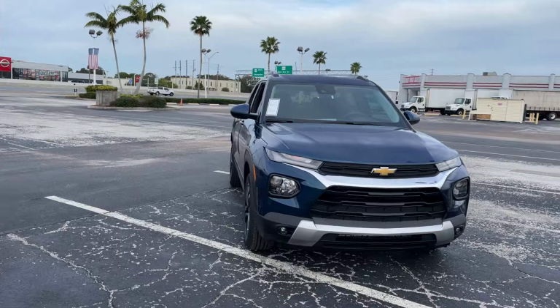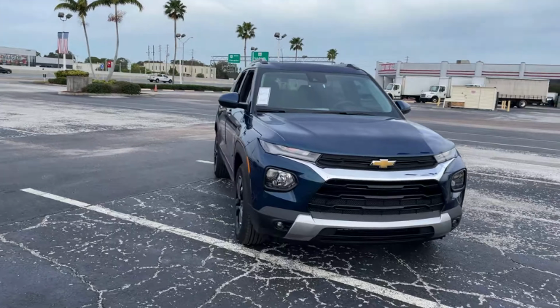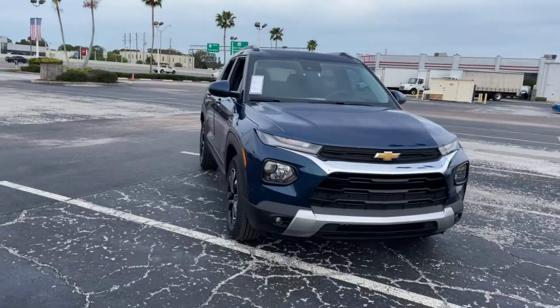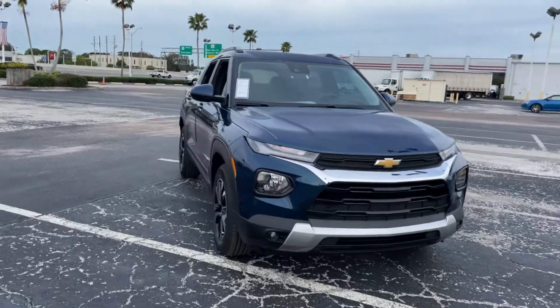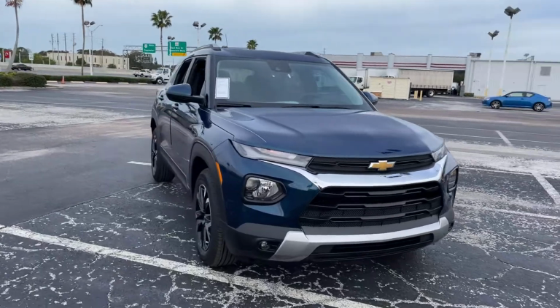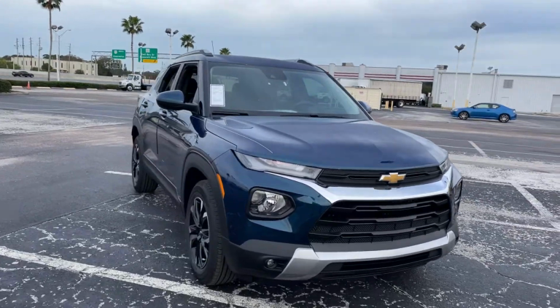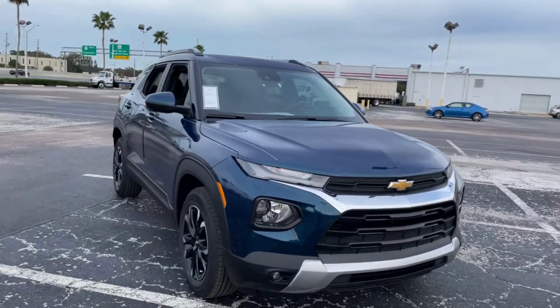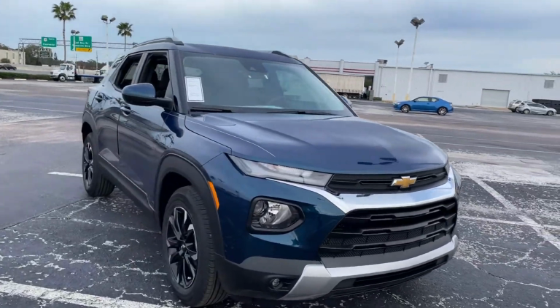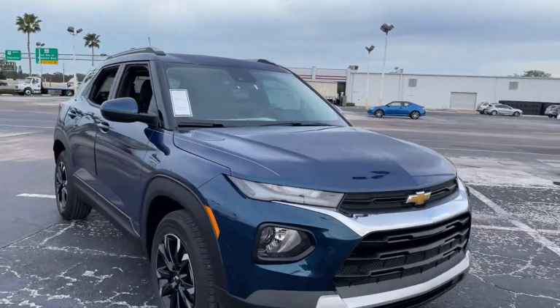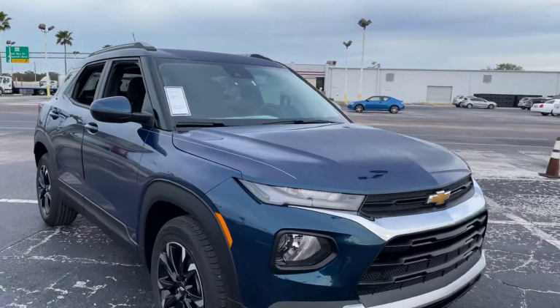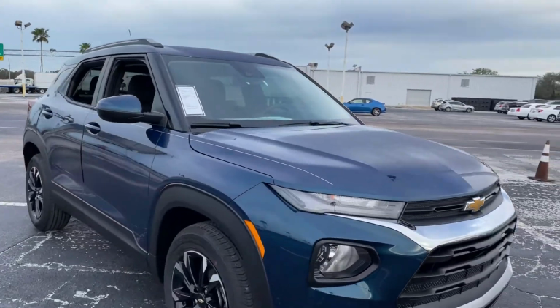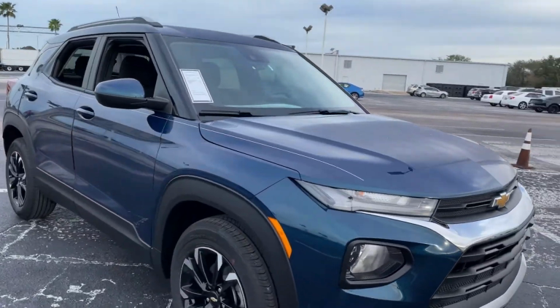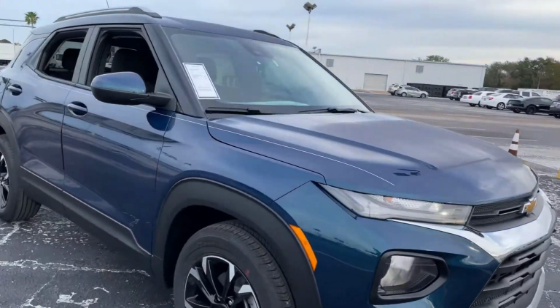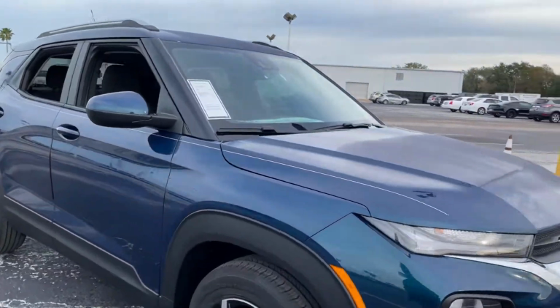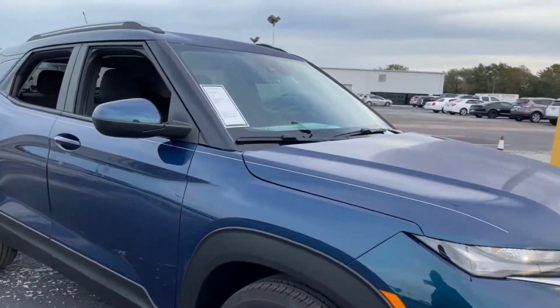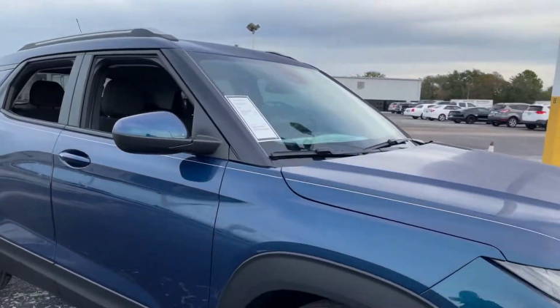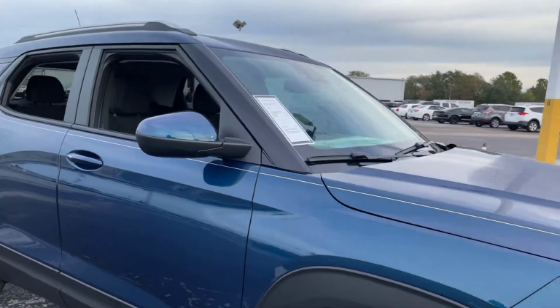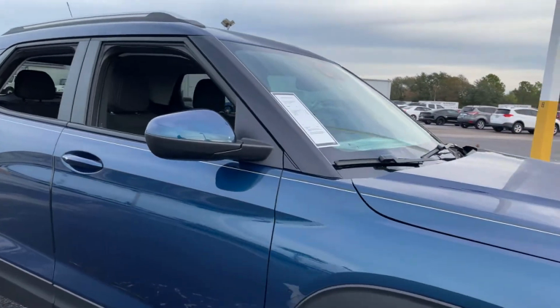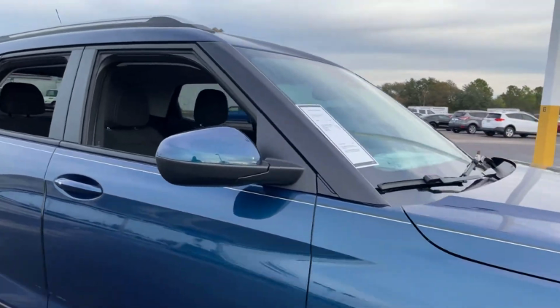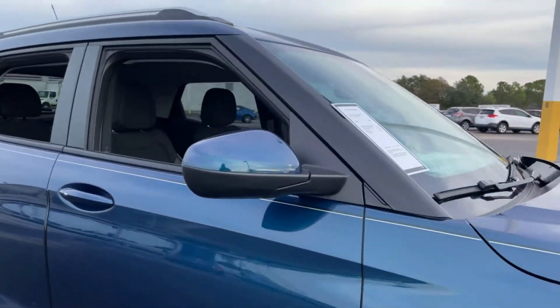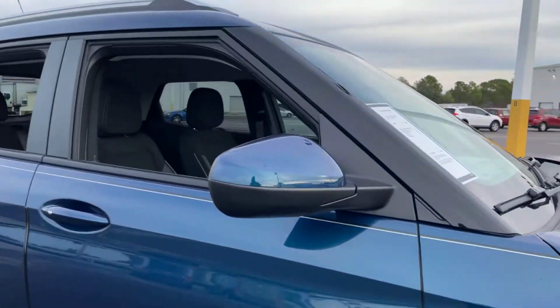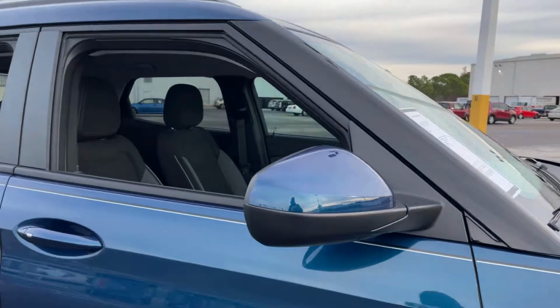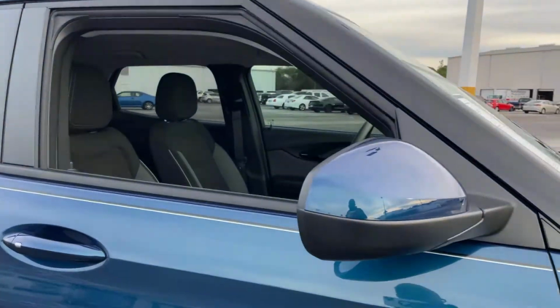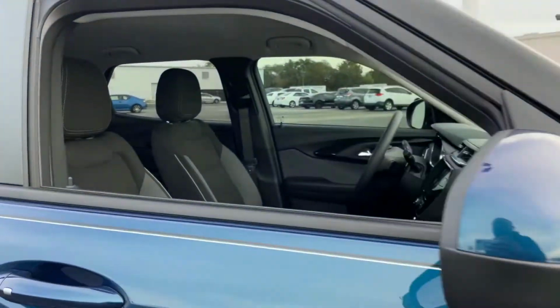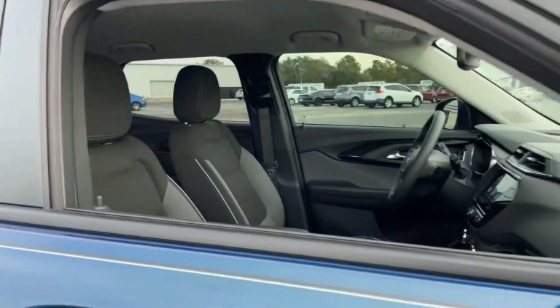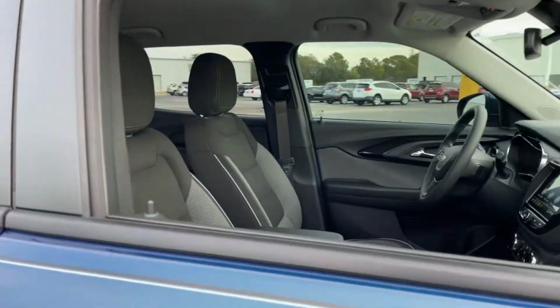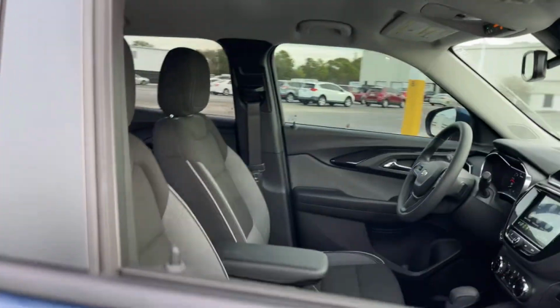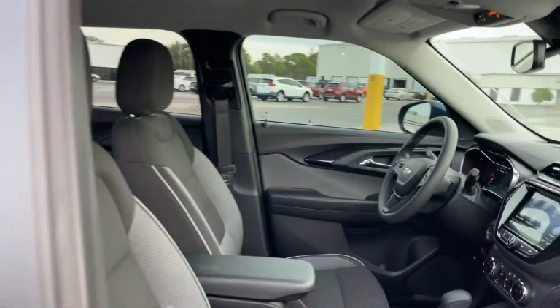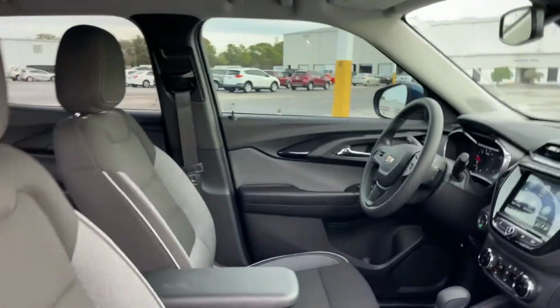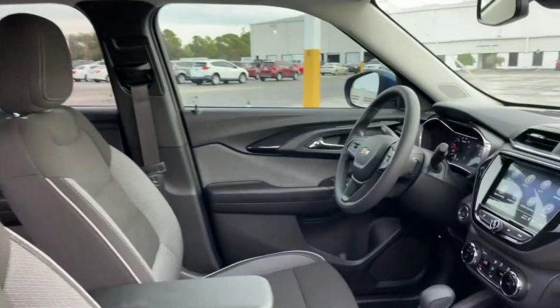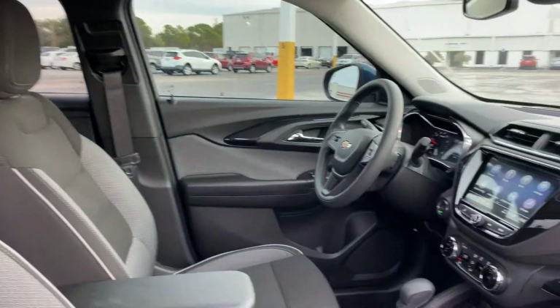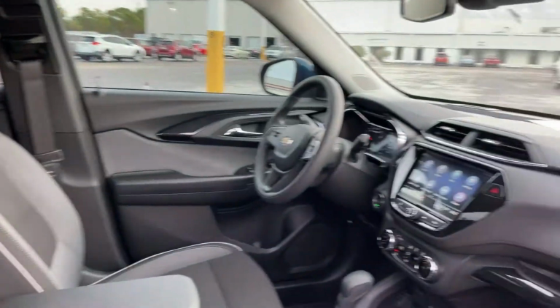This is a brand new Chevrolet 2021 Trailblazer, blue over black interior.